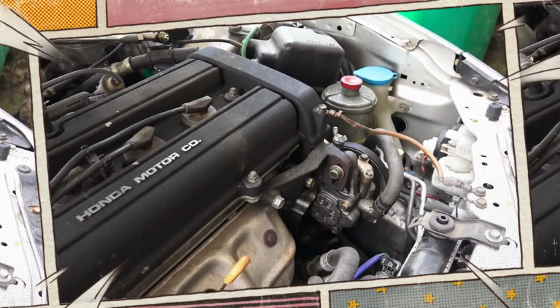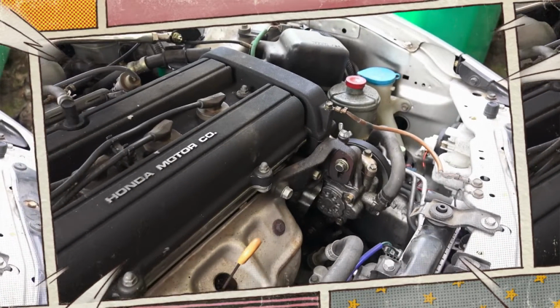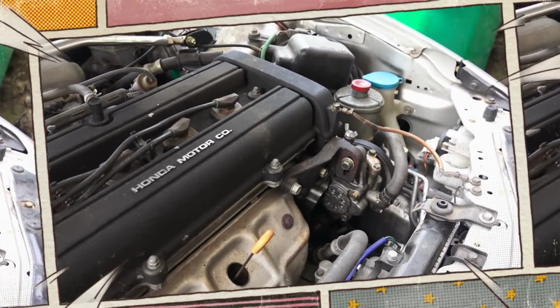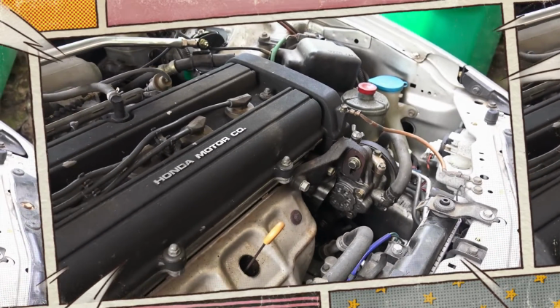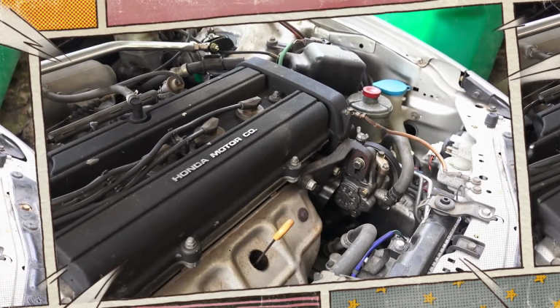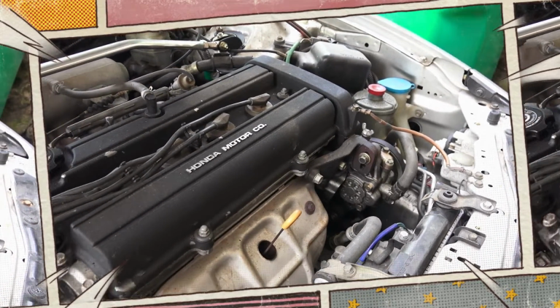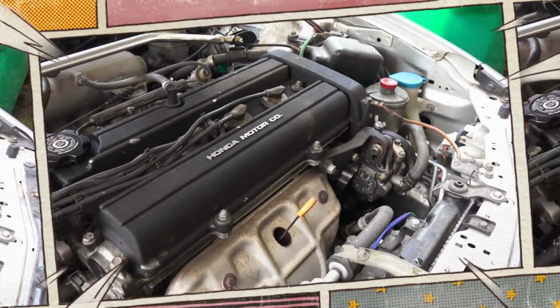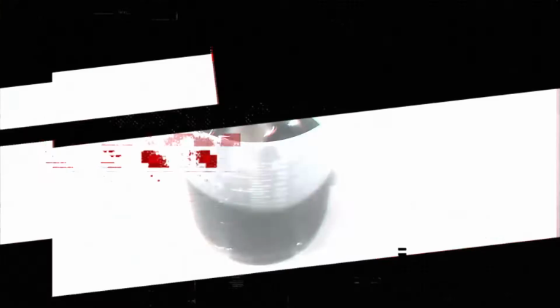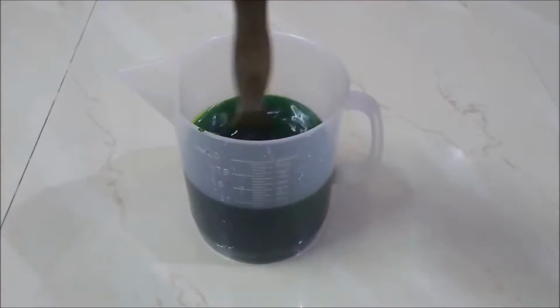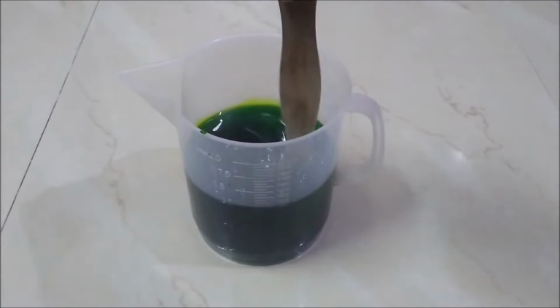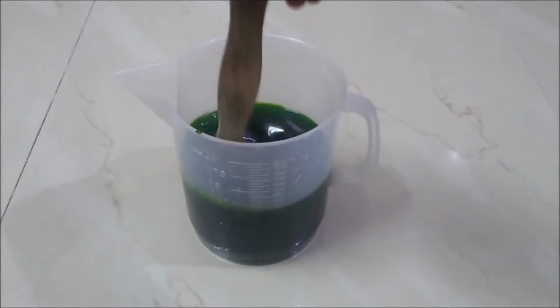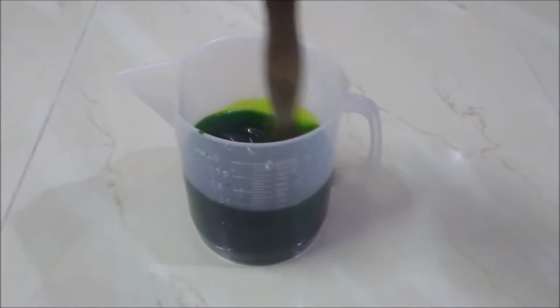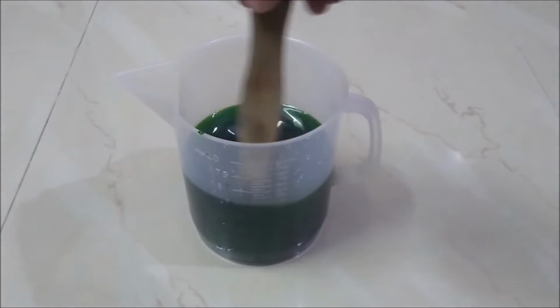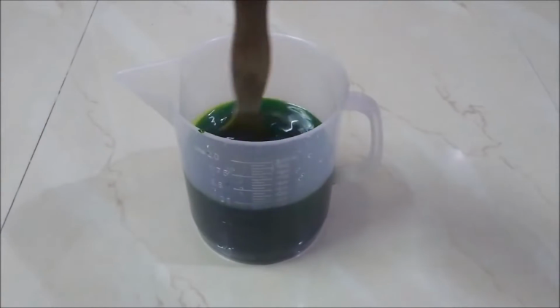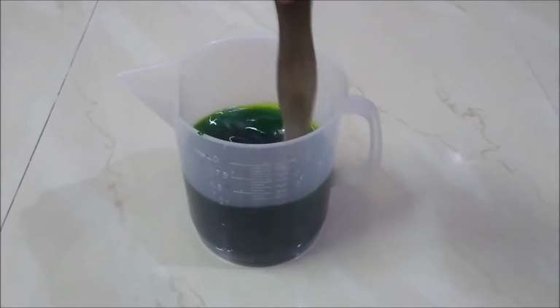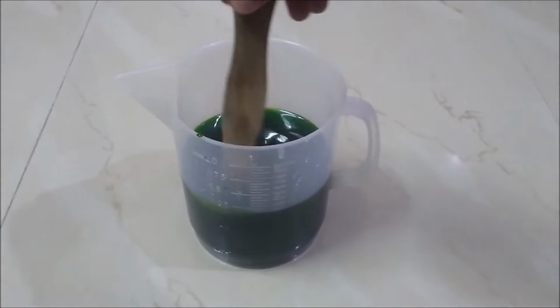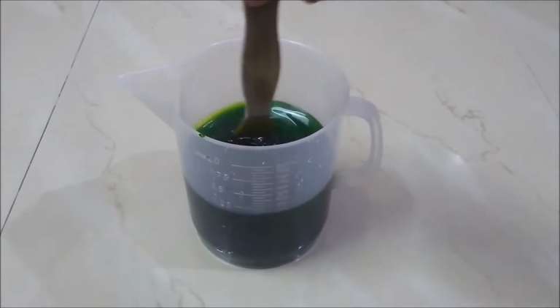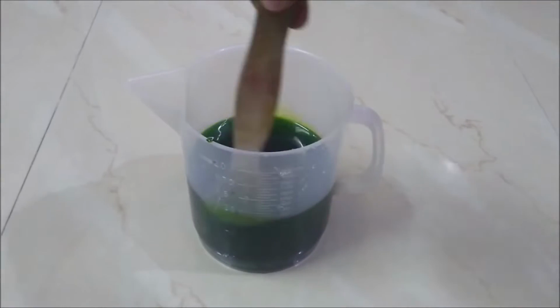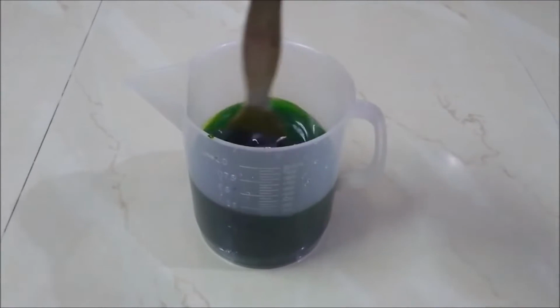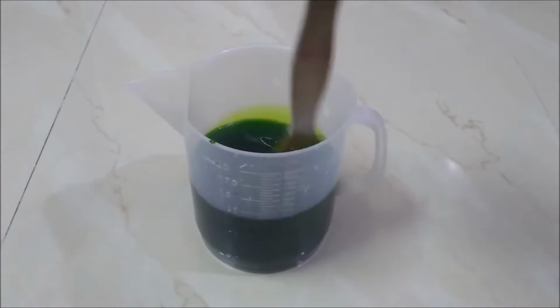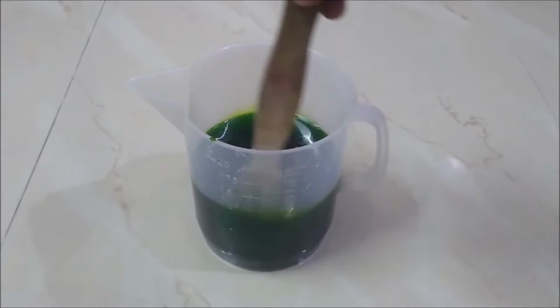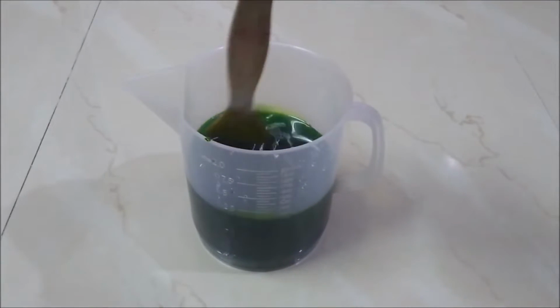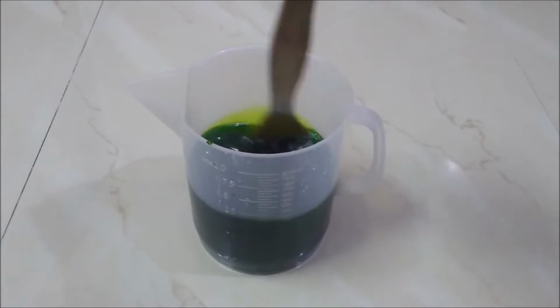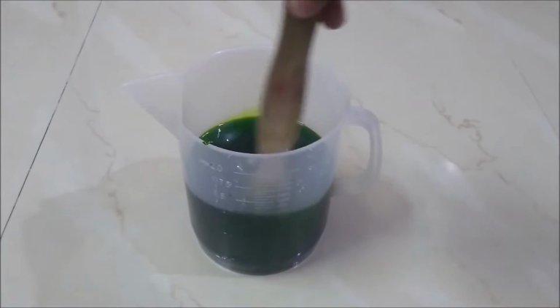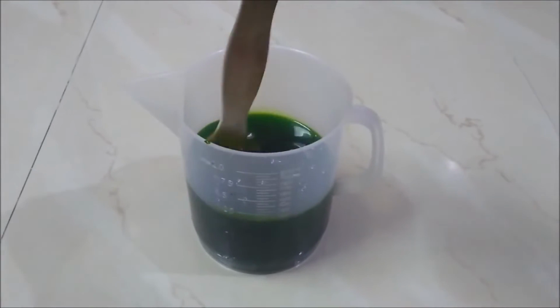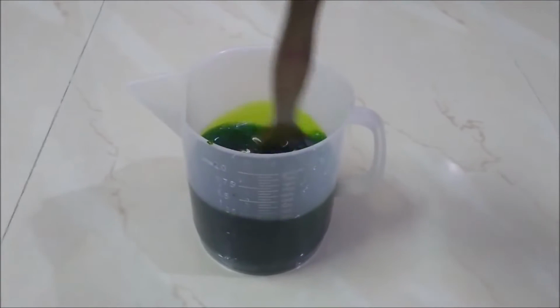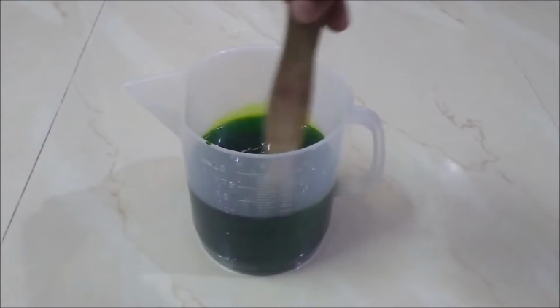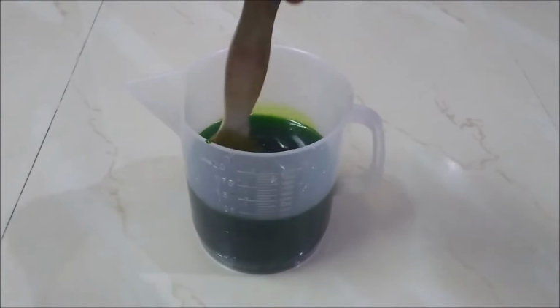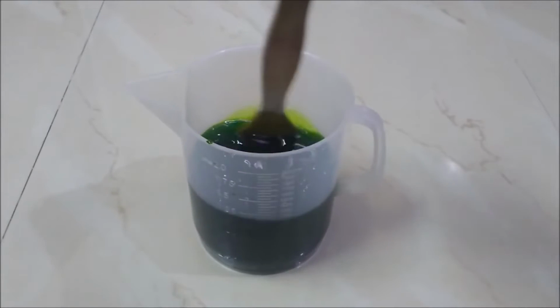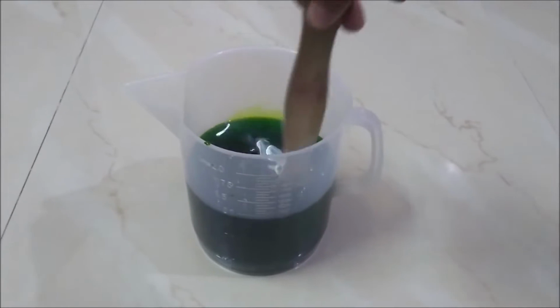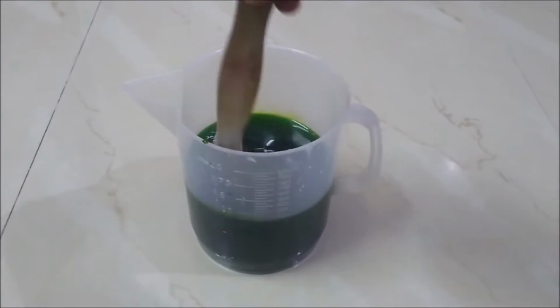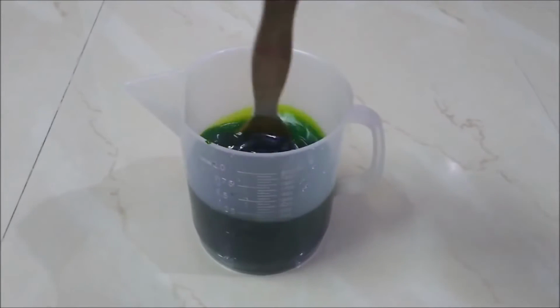The dyes used to make the coolant give it its color. To make sure you know which dye to use, manufacturers incorporate a specific dye into the mixture. Green and orange are the two coolant colors that are most well known.